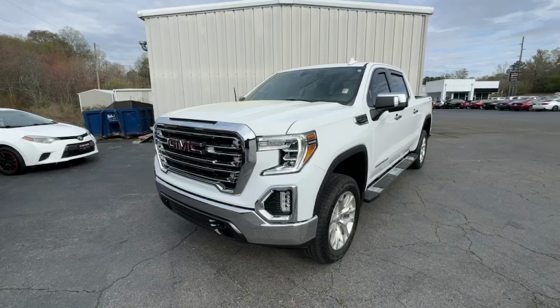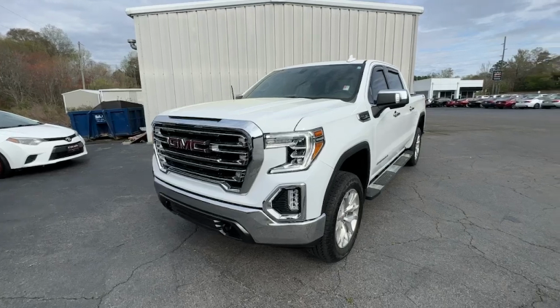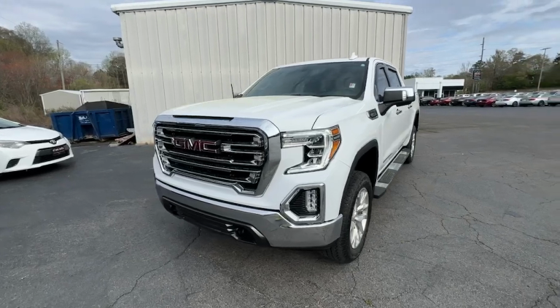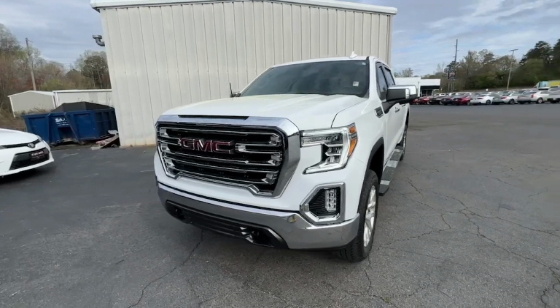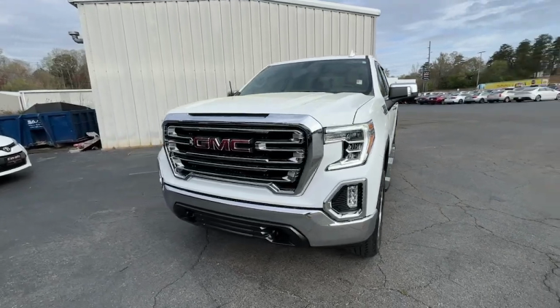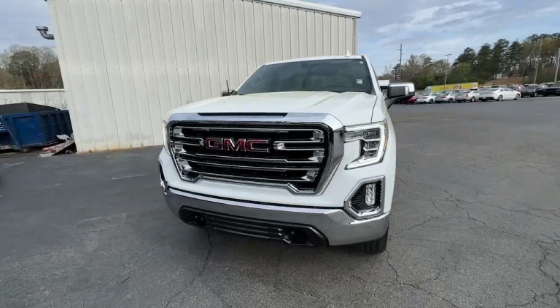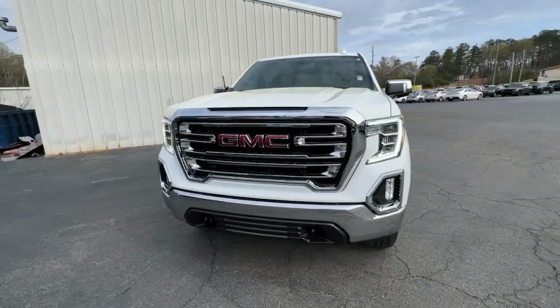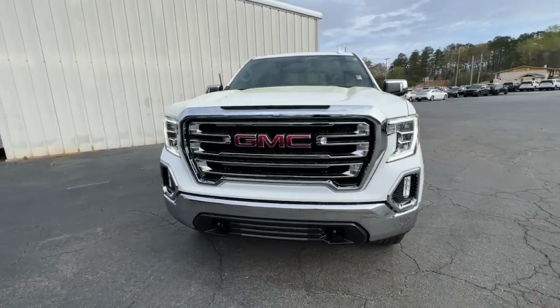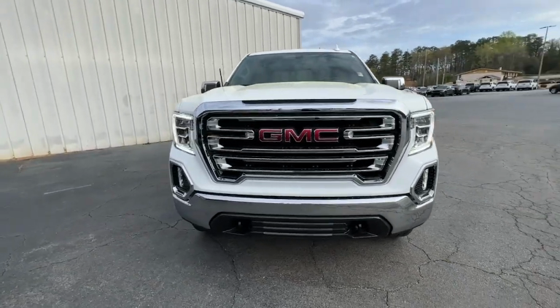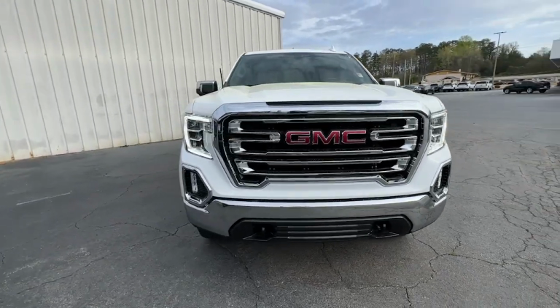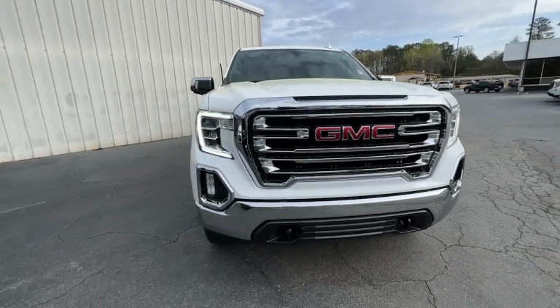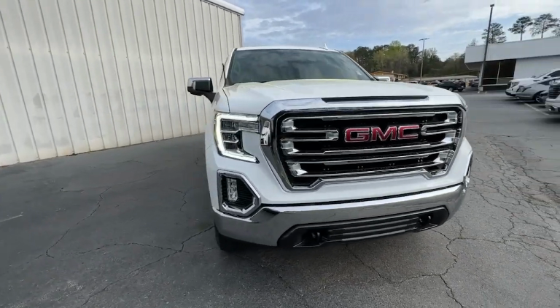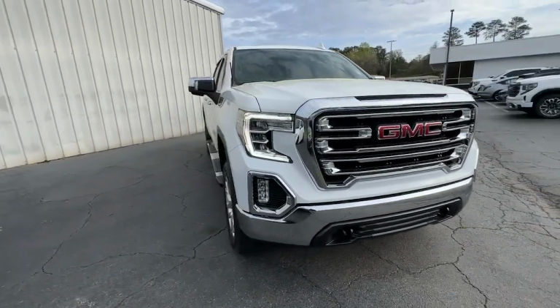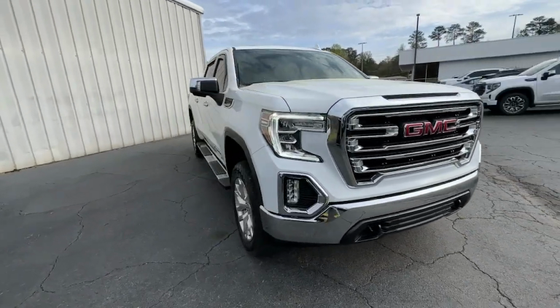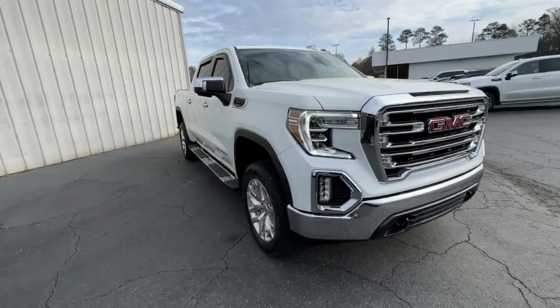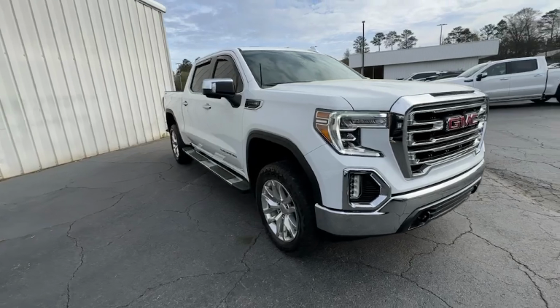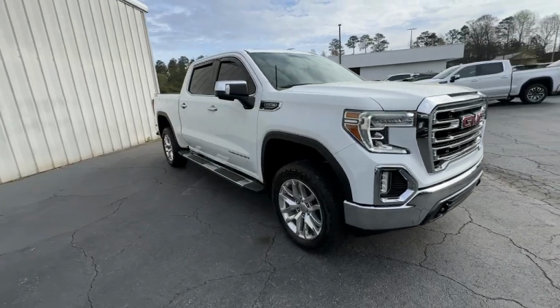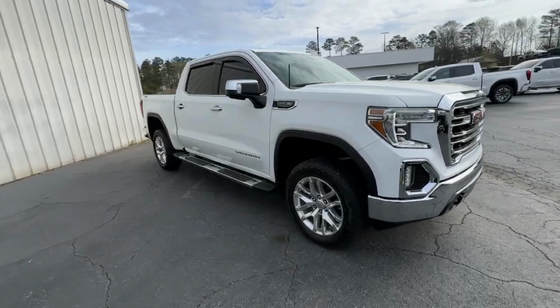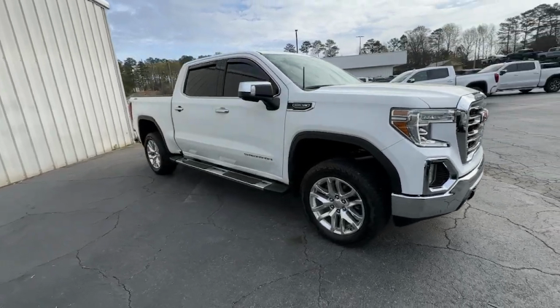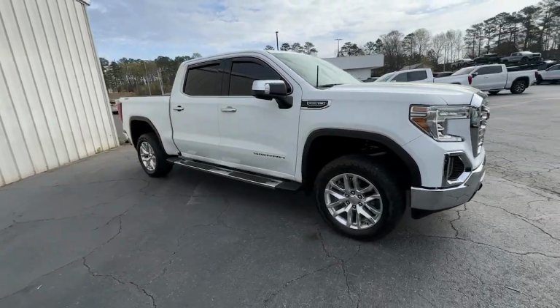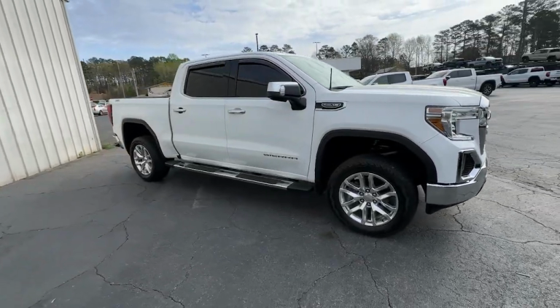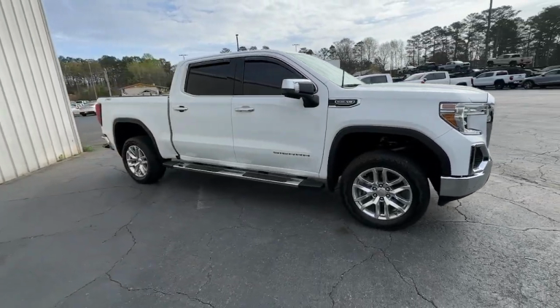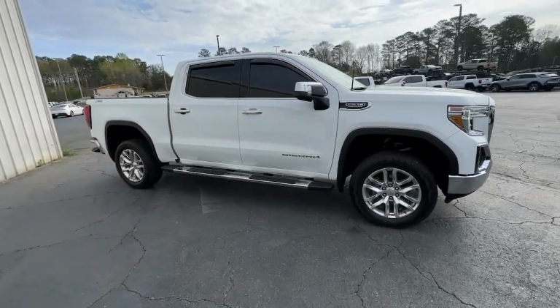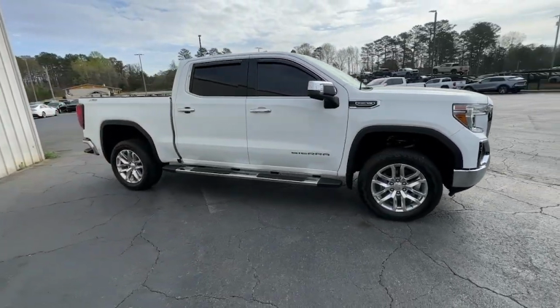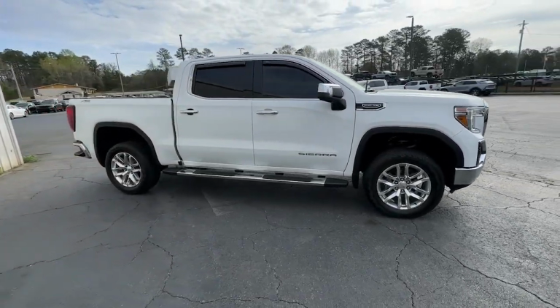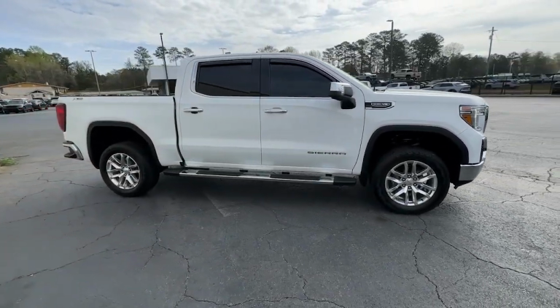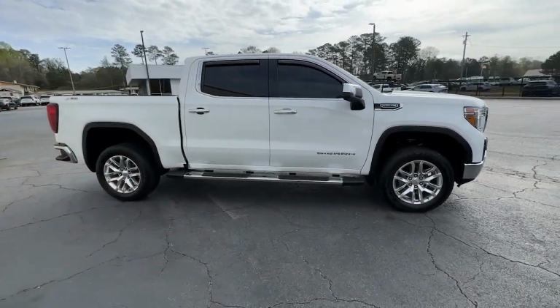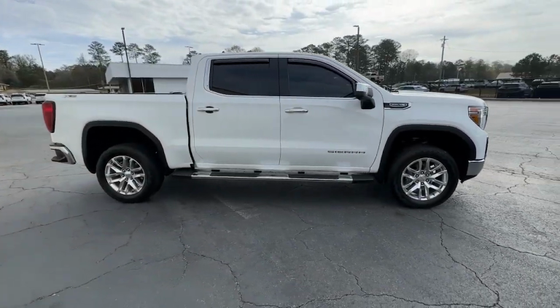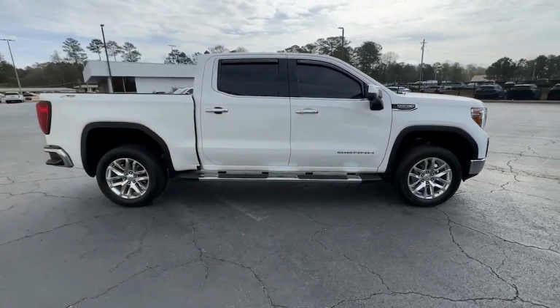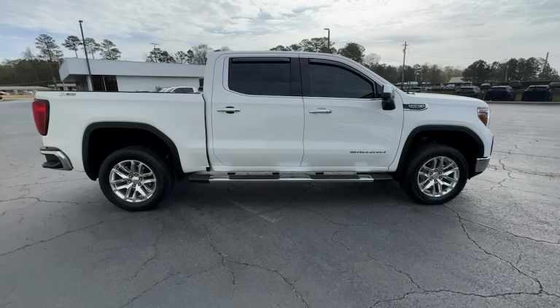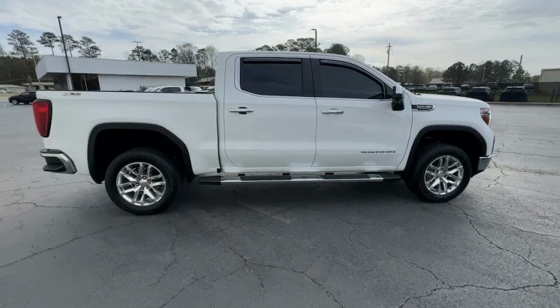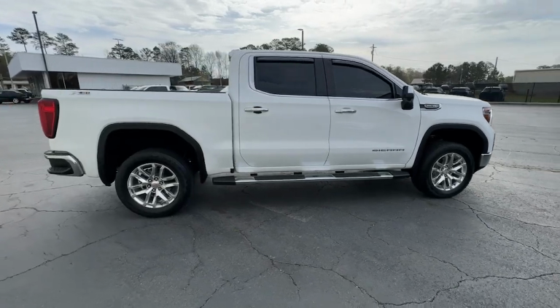Looking for your dream car? It could be the 2021 GMC Sierra. With less than 30,000 miles on the odometer, this vehicle provides excellent value.